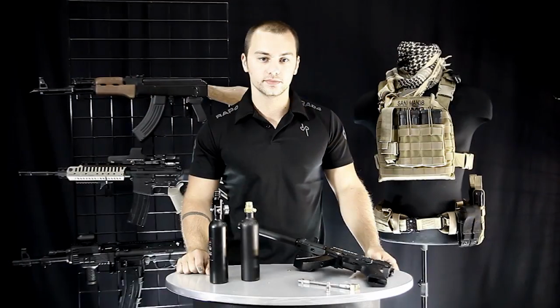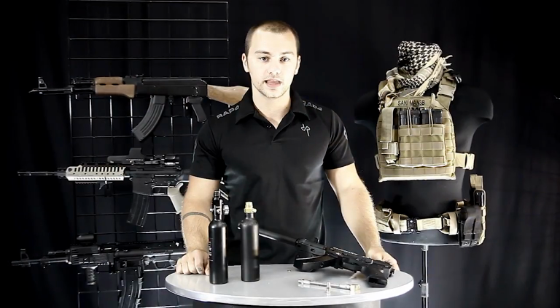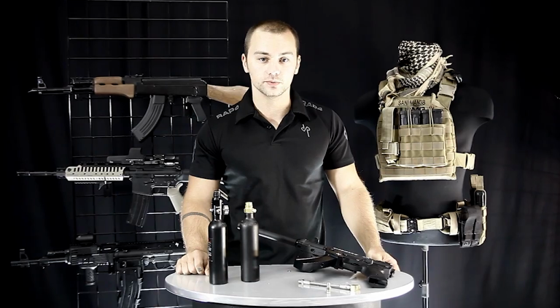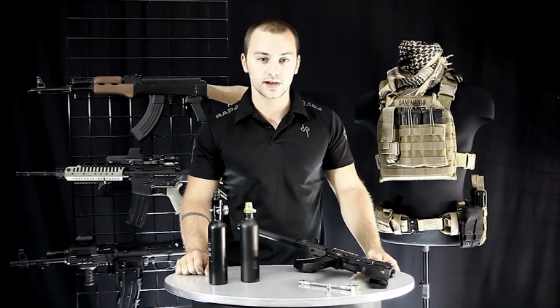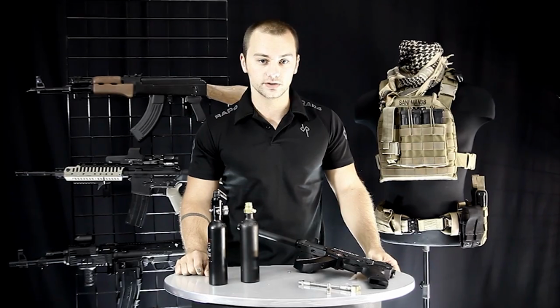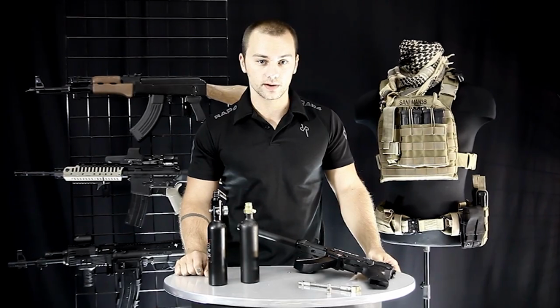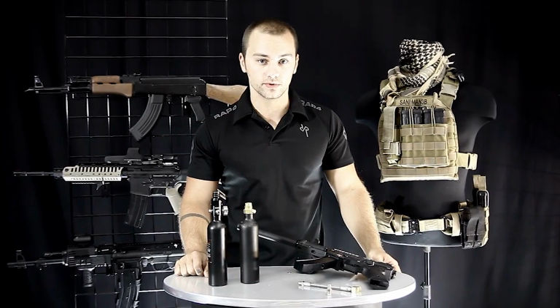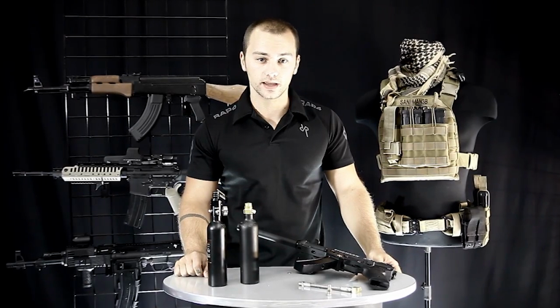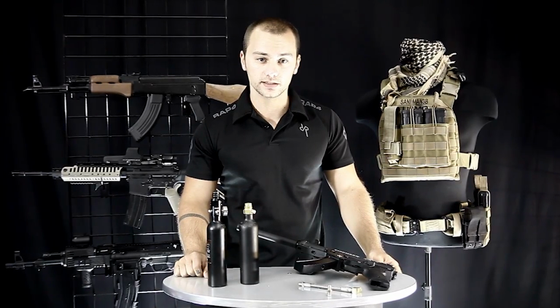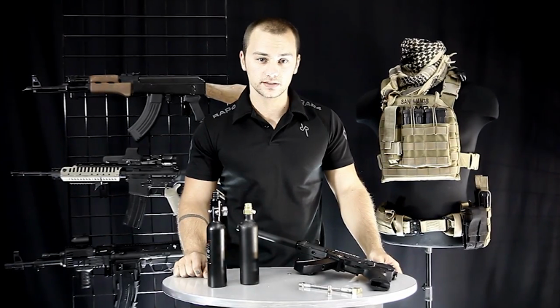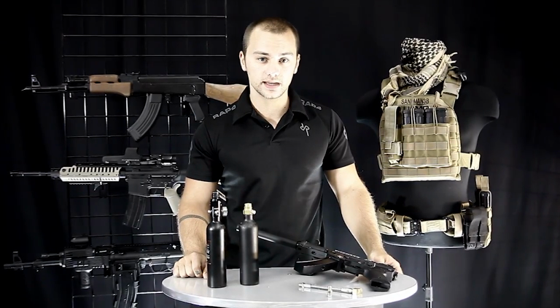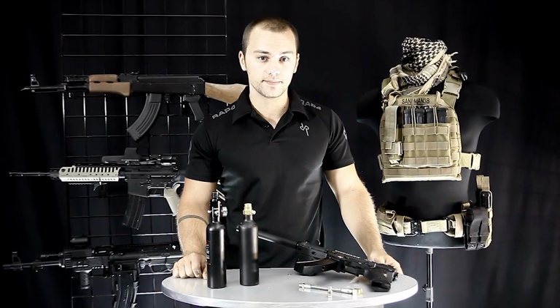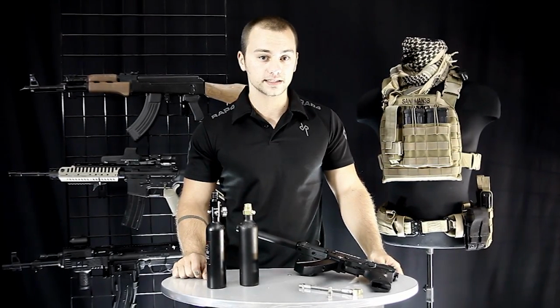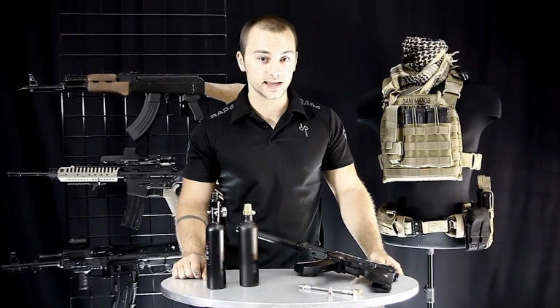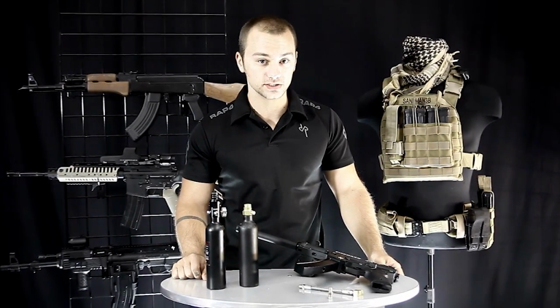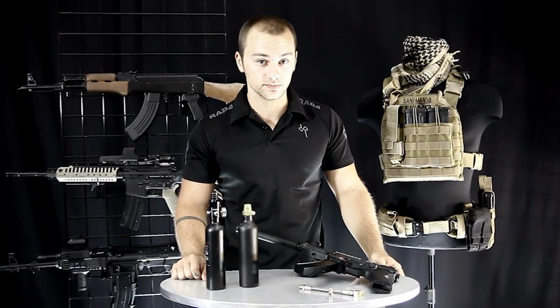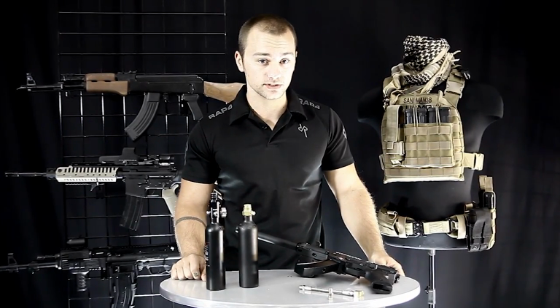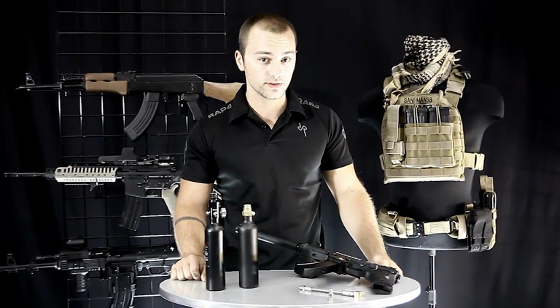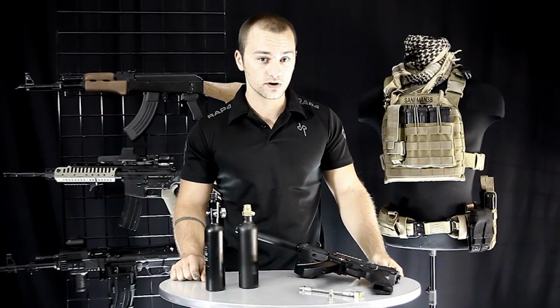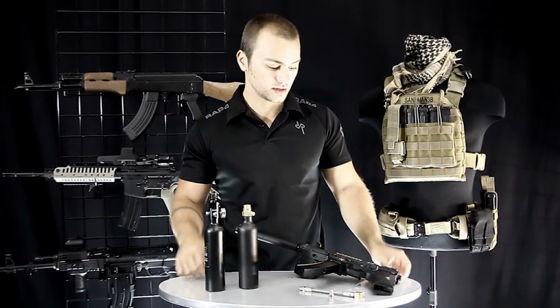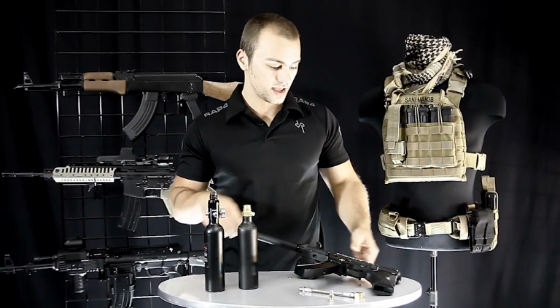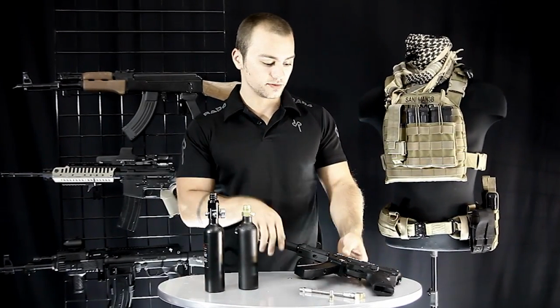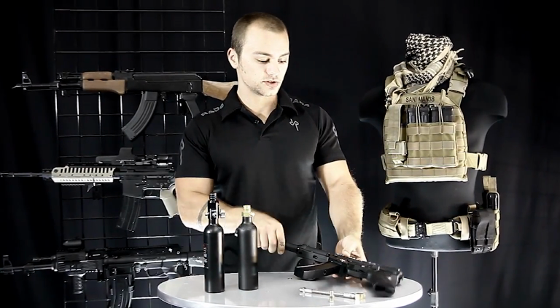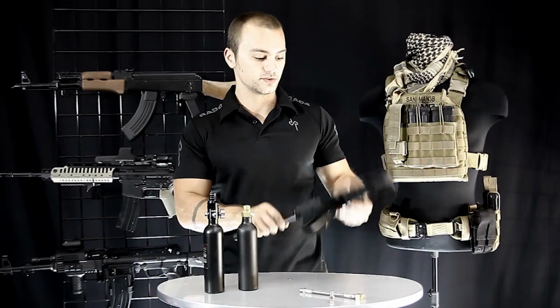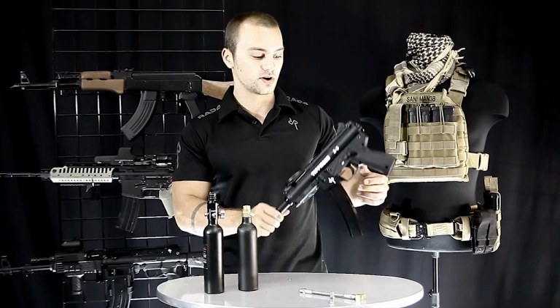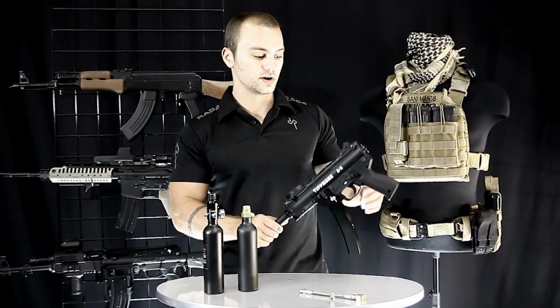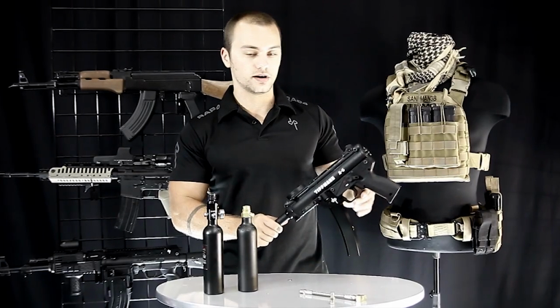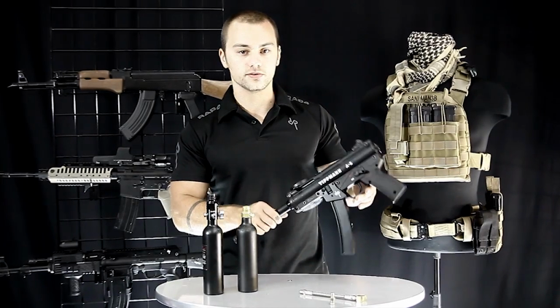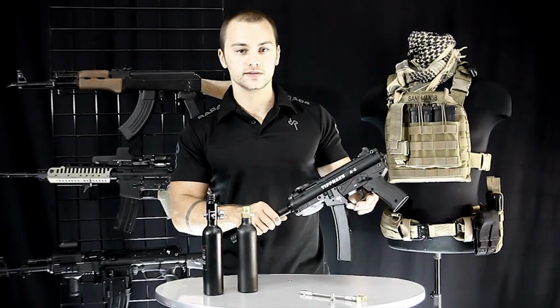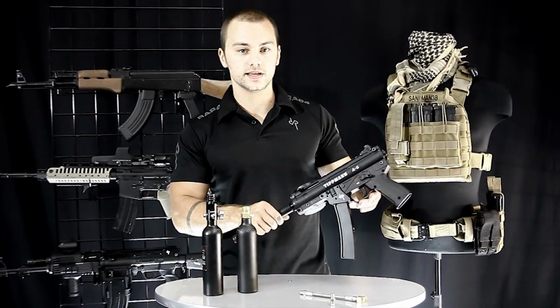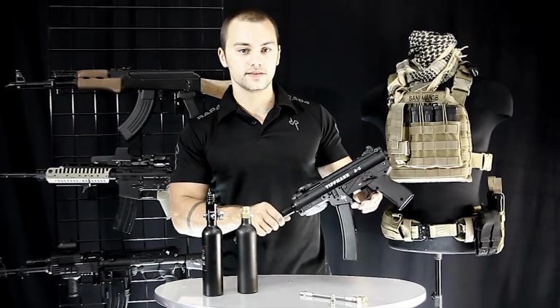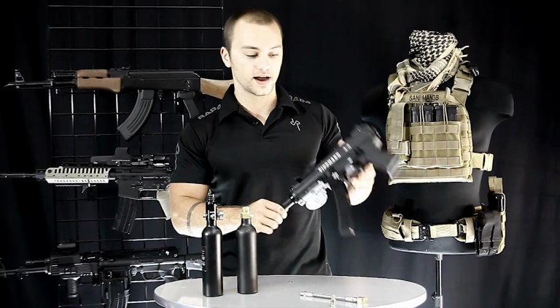Hey everyone, Patrick here with Rap4. I'm going to talk to you today about expansion chambers, how they work, and I'm going to show you how to install one on your Tipmann A5.